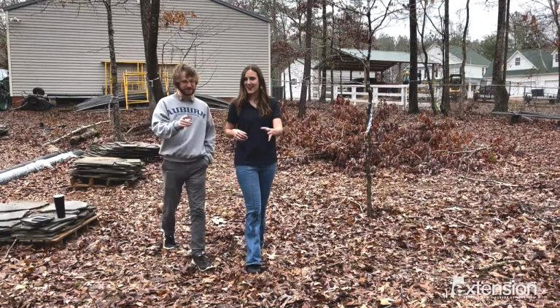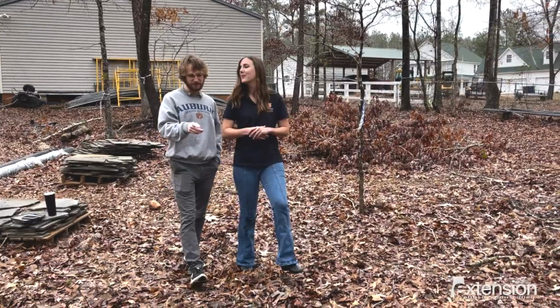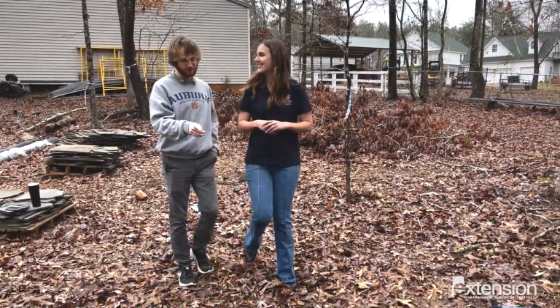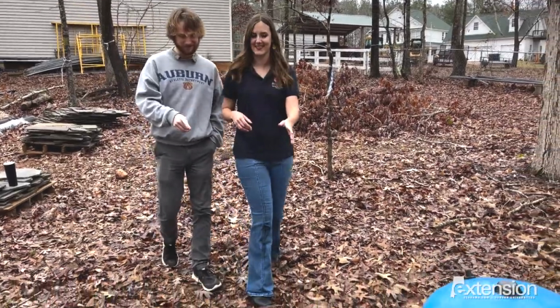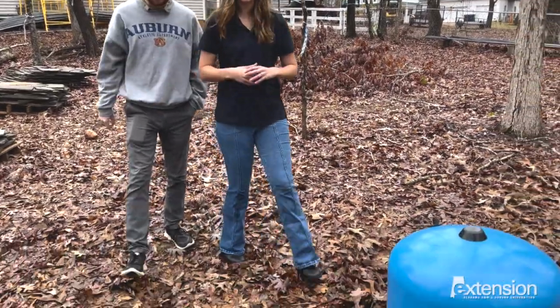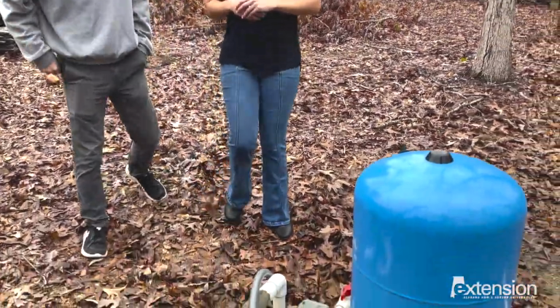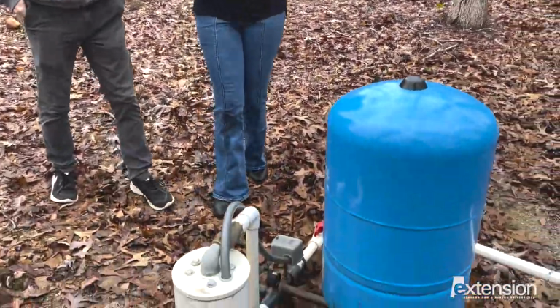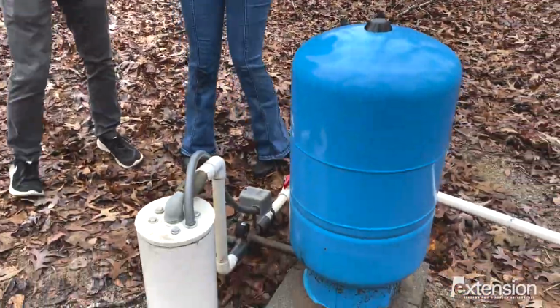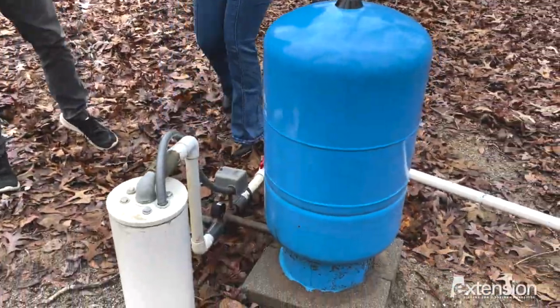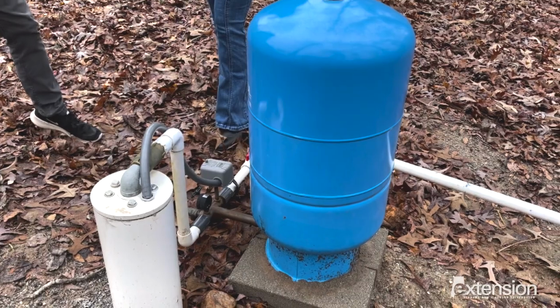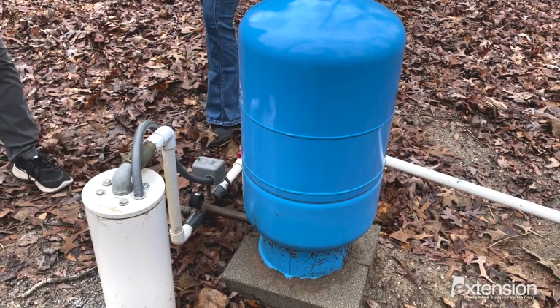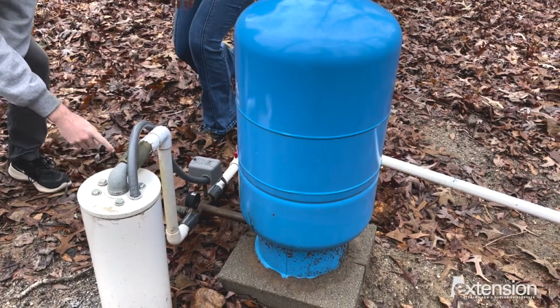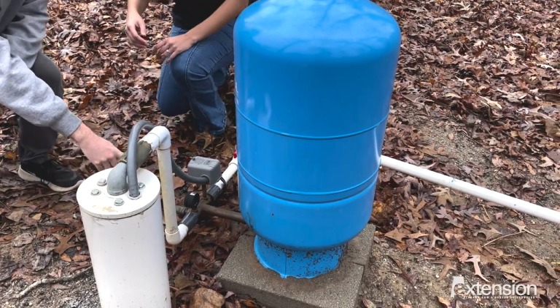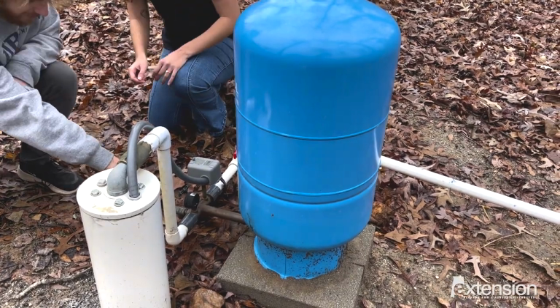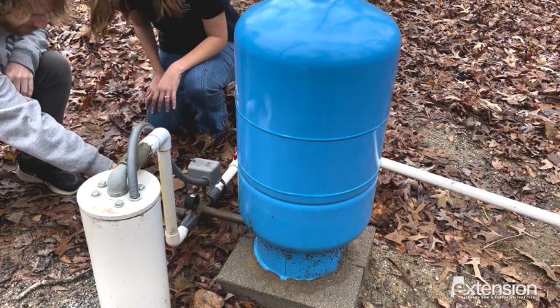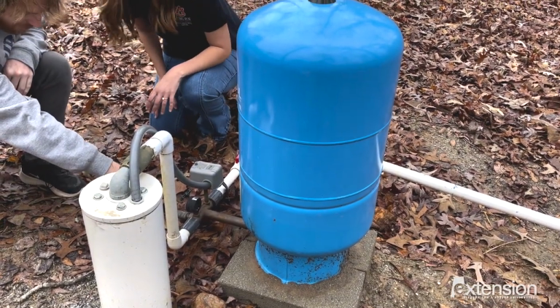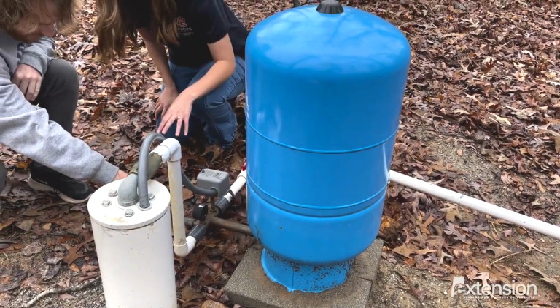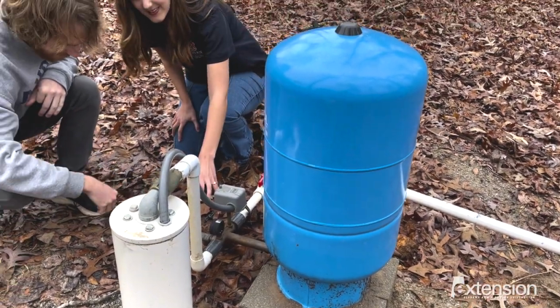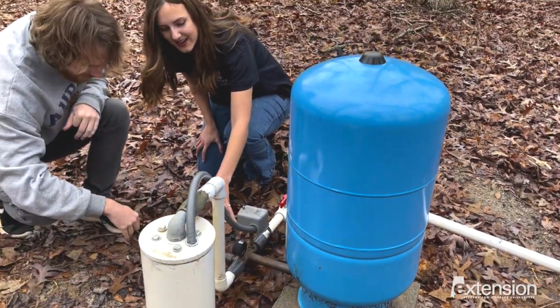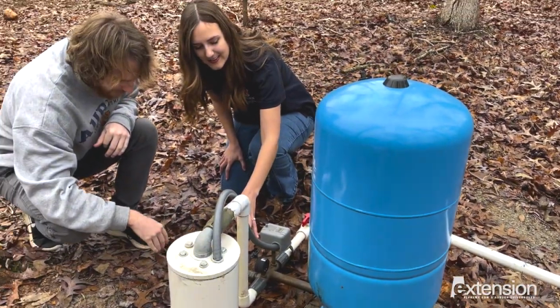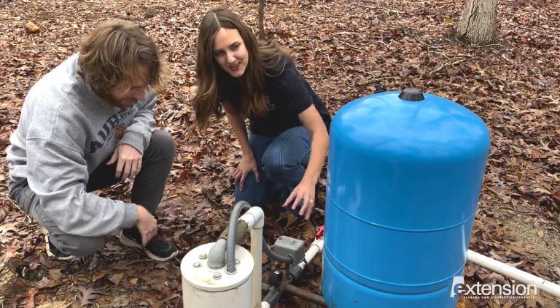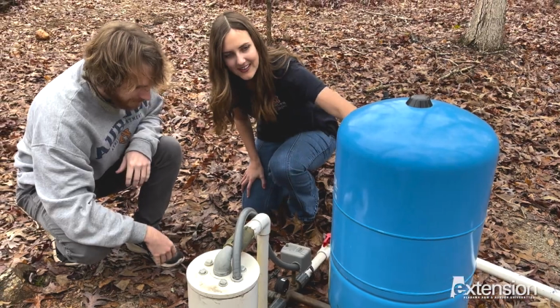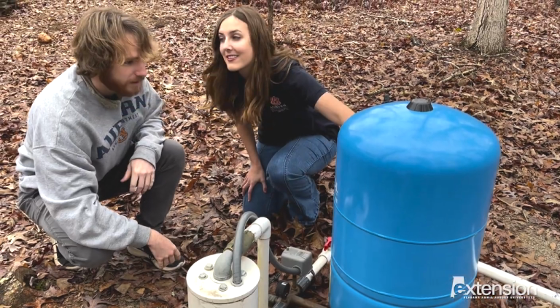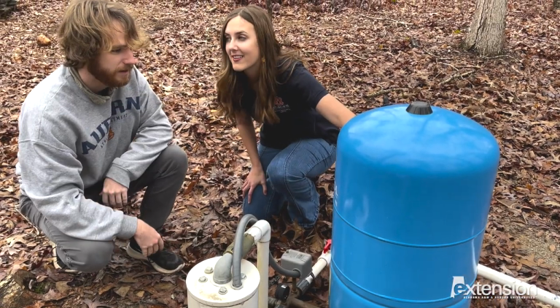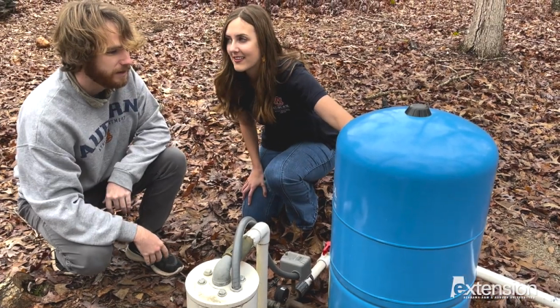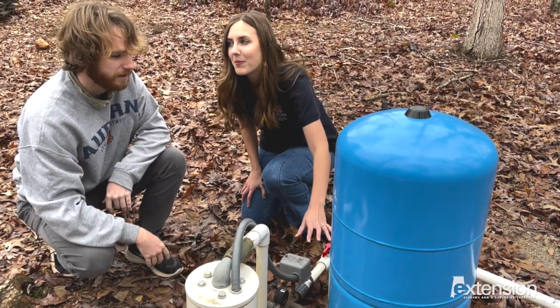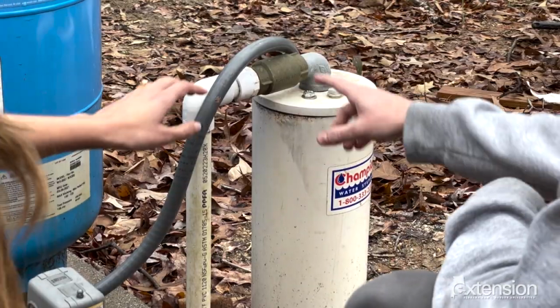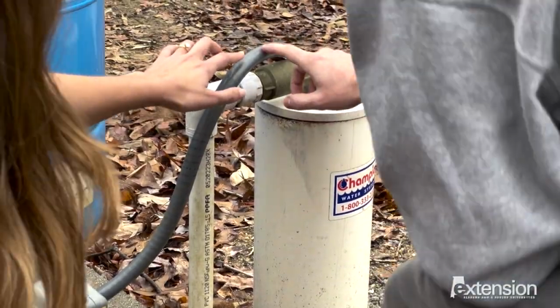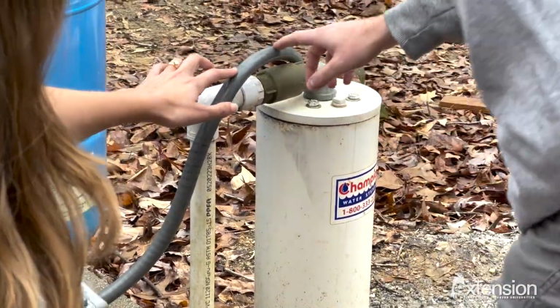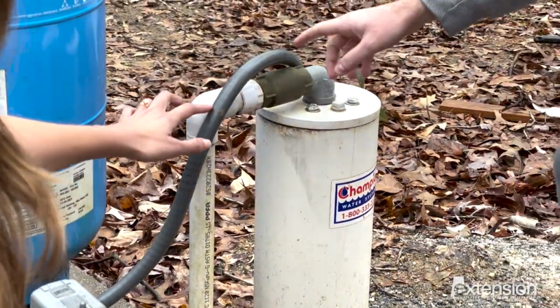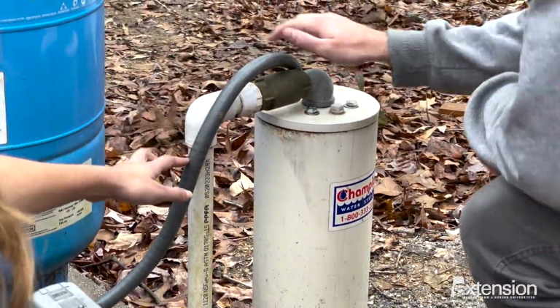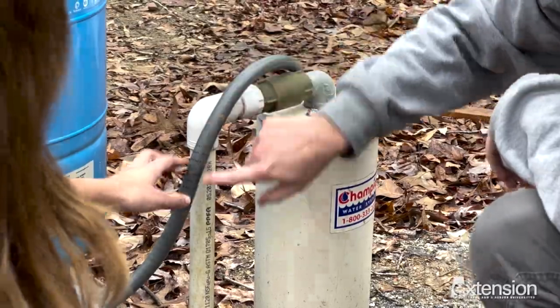In addition to testing, it's also important to visually inspect your well at least once a month. Remove any vegetation or debris that may have accumulated around the well head. Ensure that water is not pooling around the system. Also, check the casing and make sure no cracks are present.